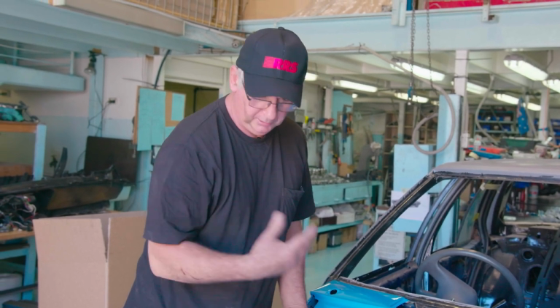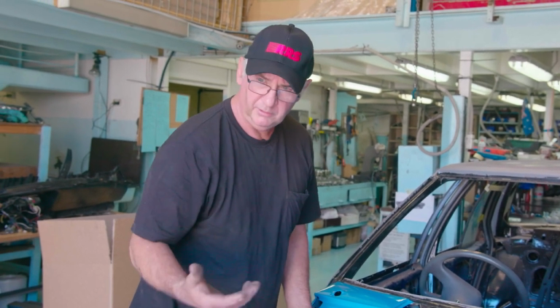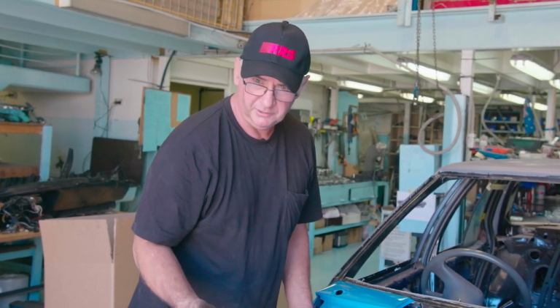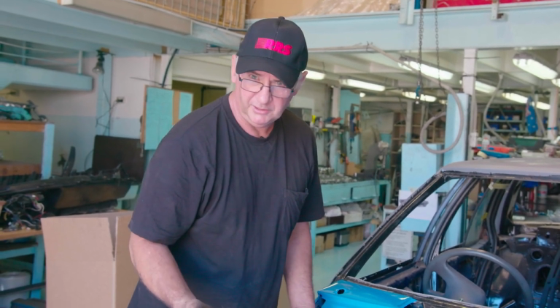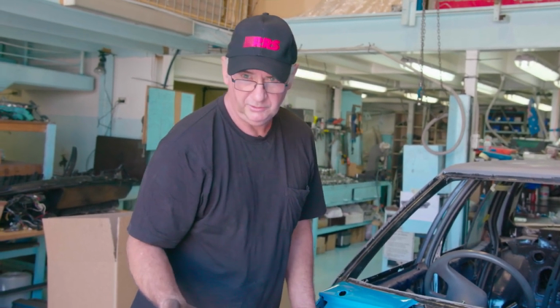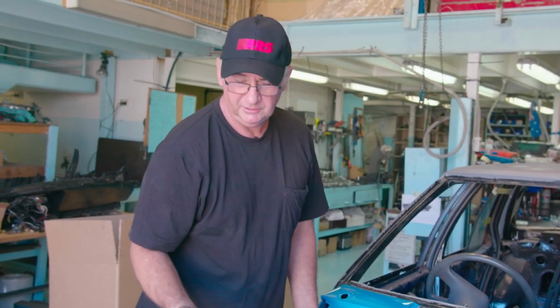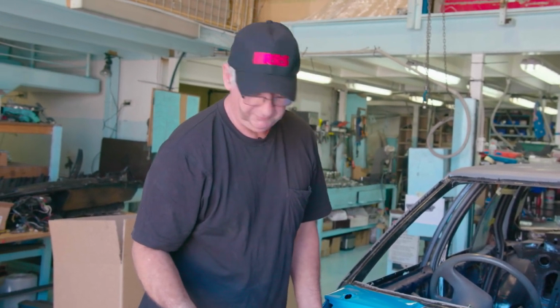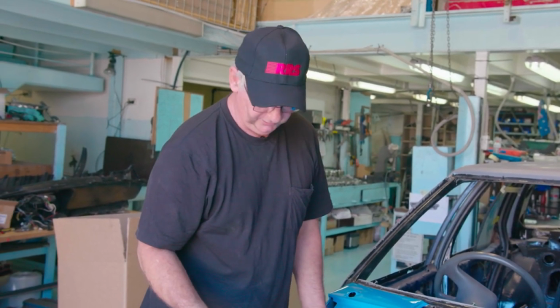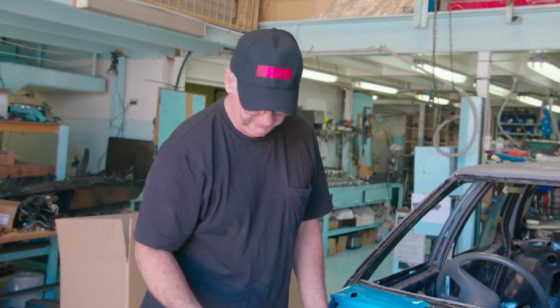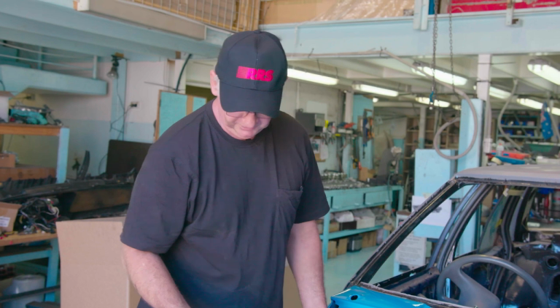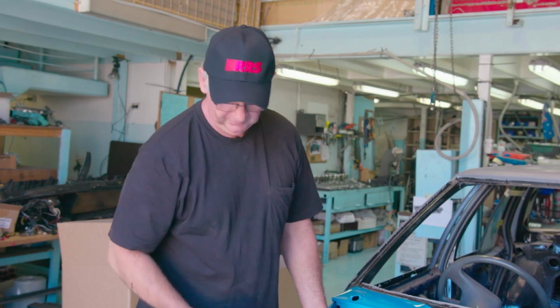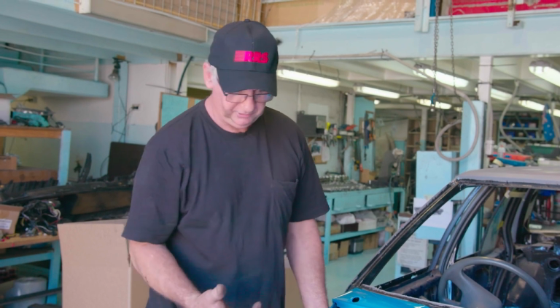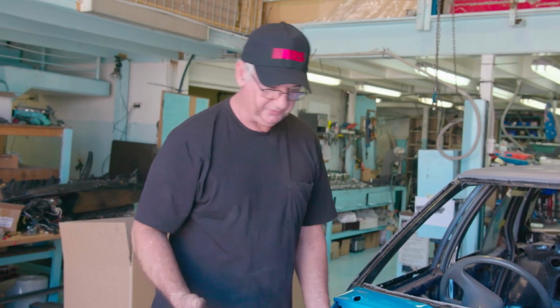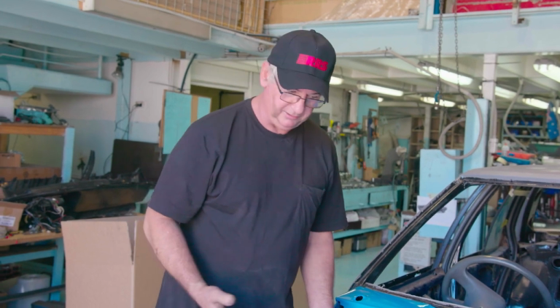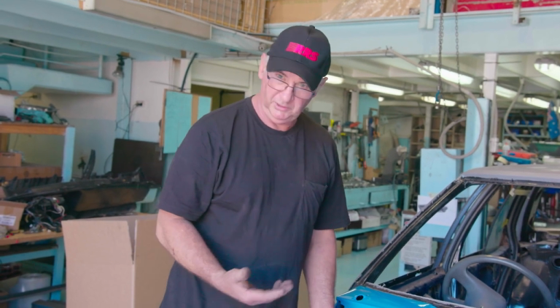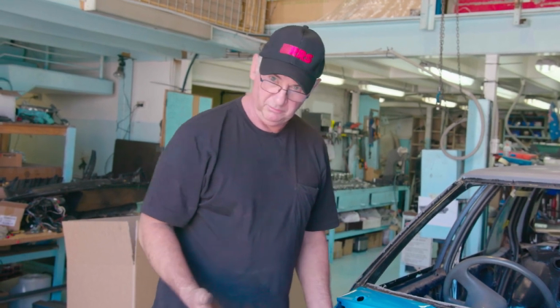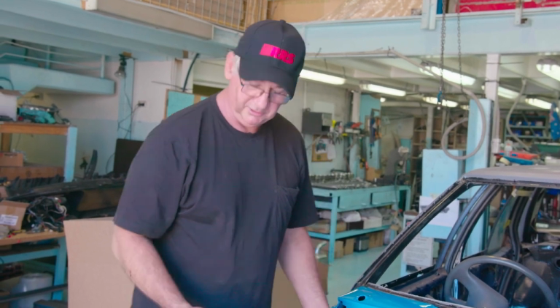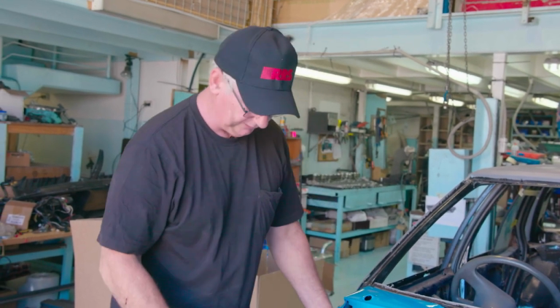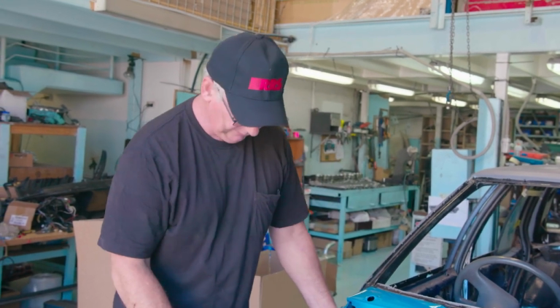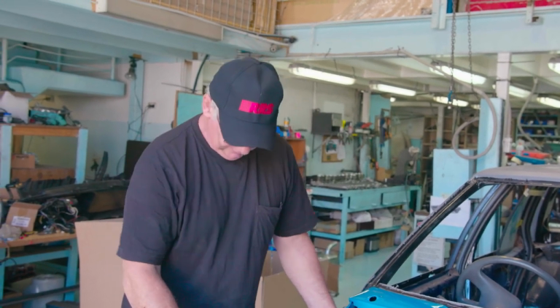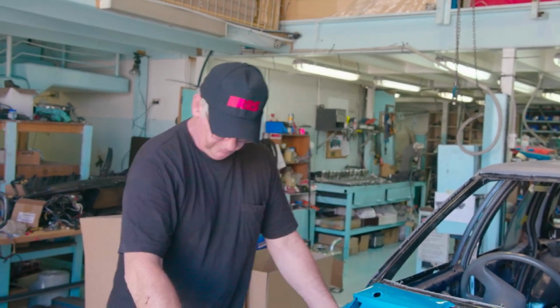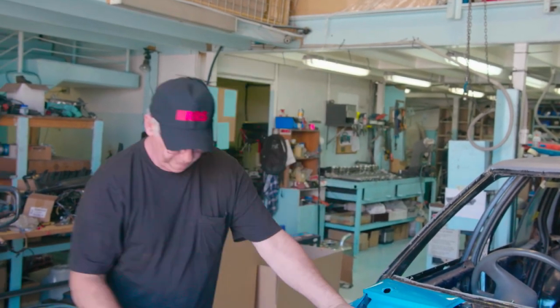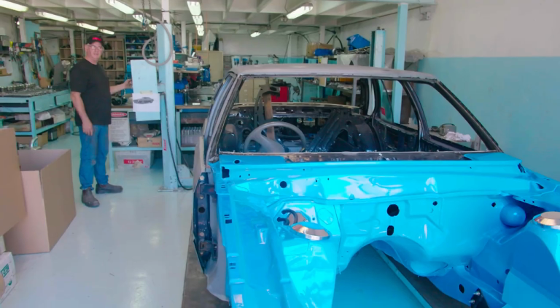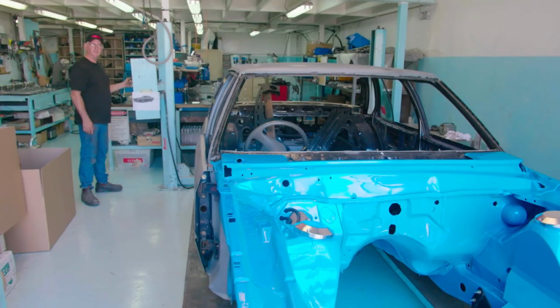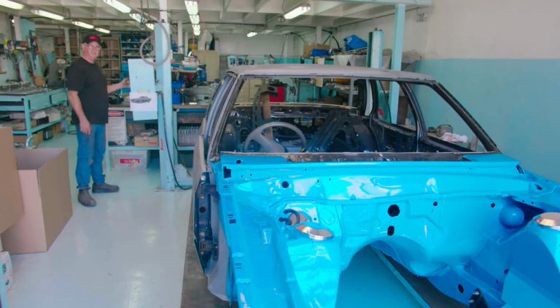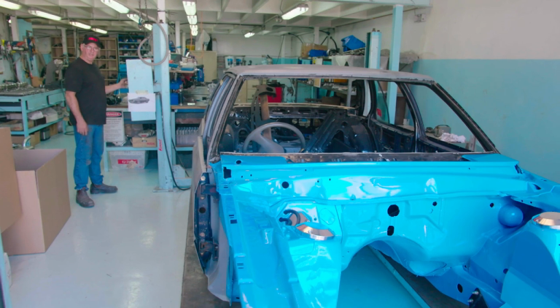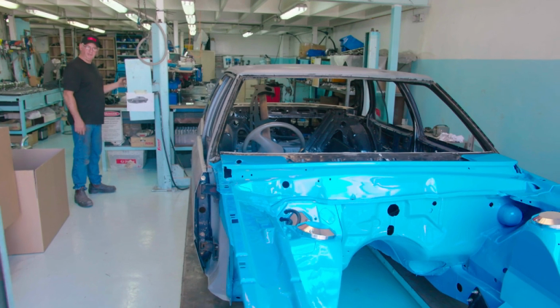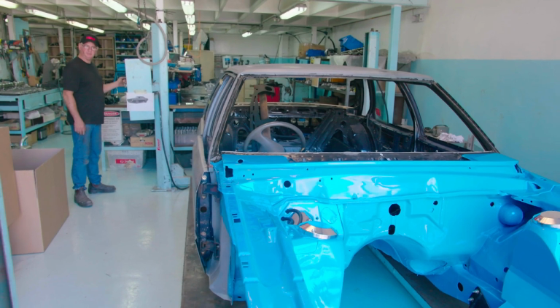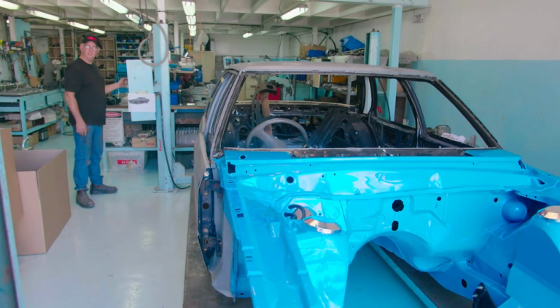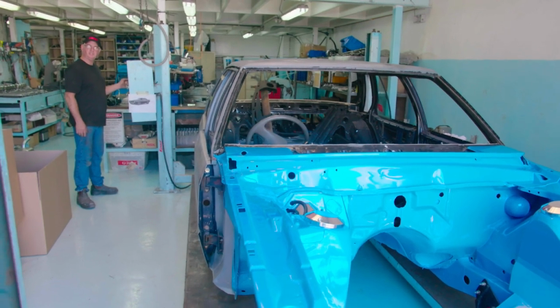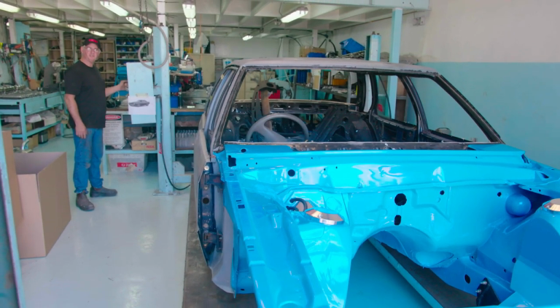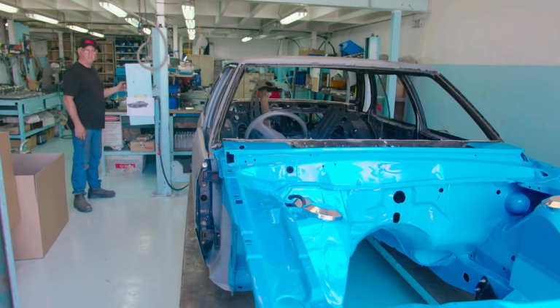You'll notice that the 2017-18 Mustang has a strut front end. There are really good reasons for that. I'm just going to send the car up so you can see the struts.